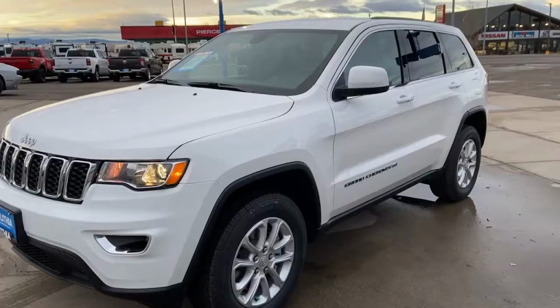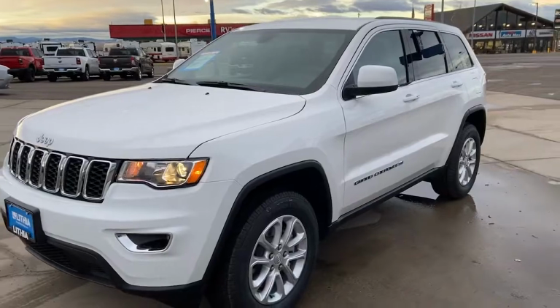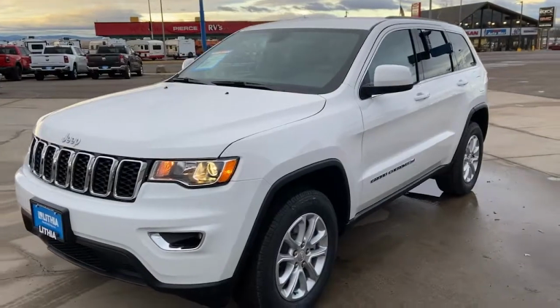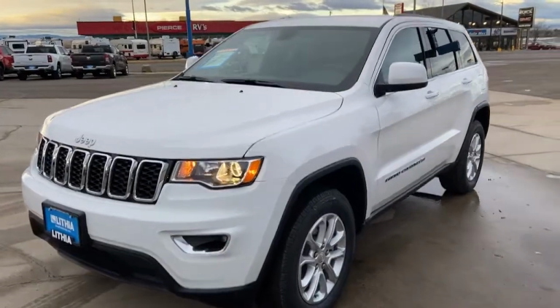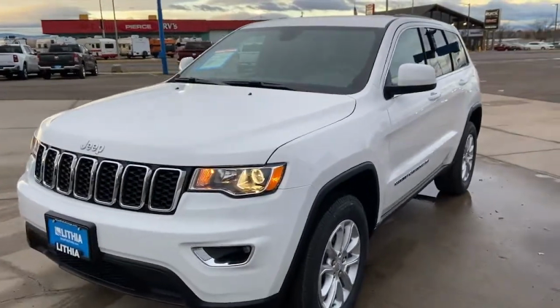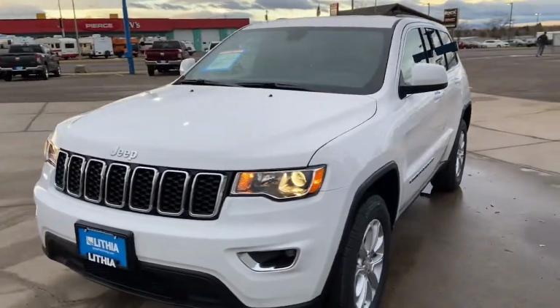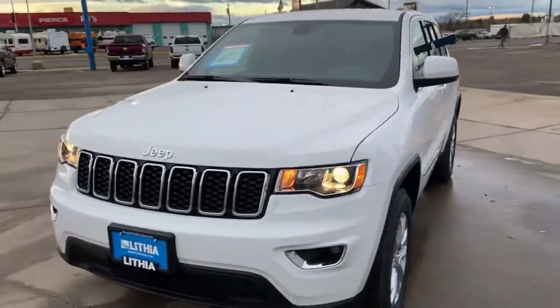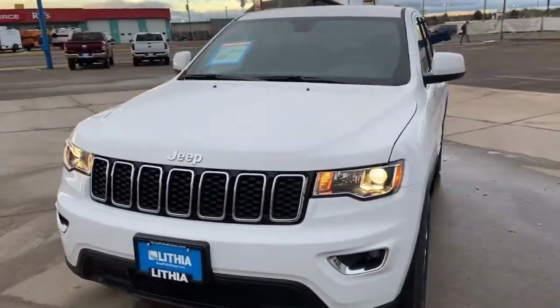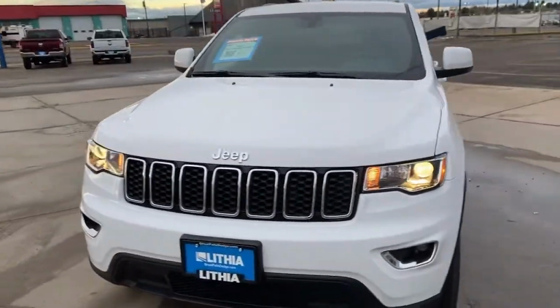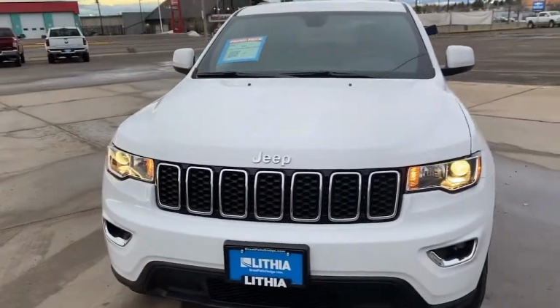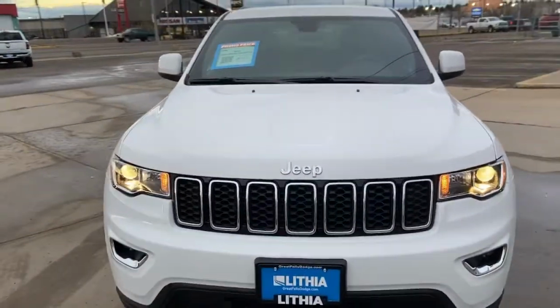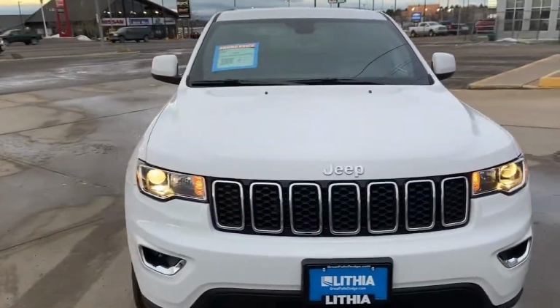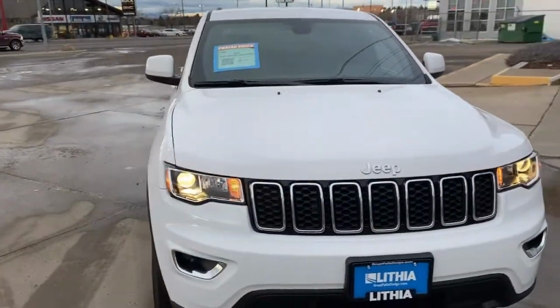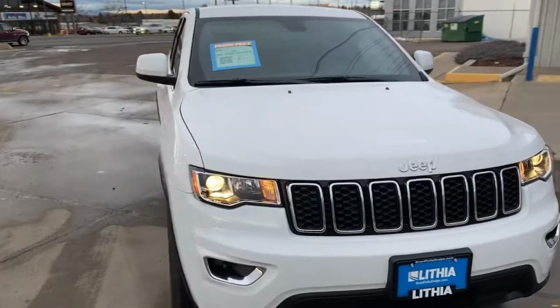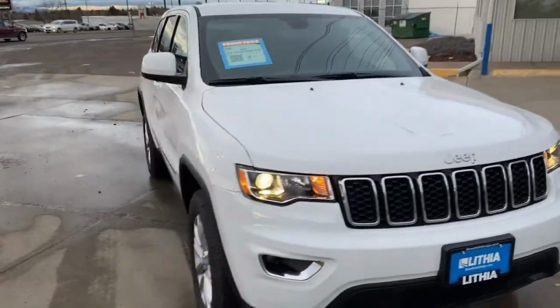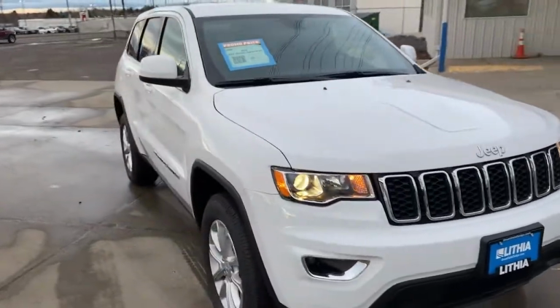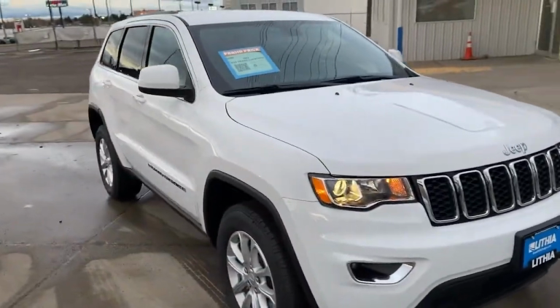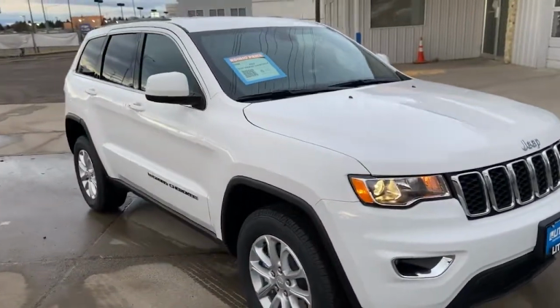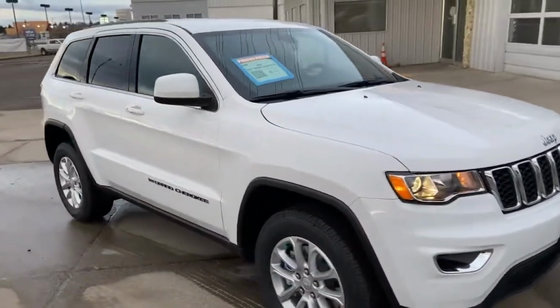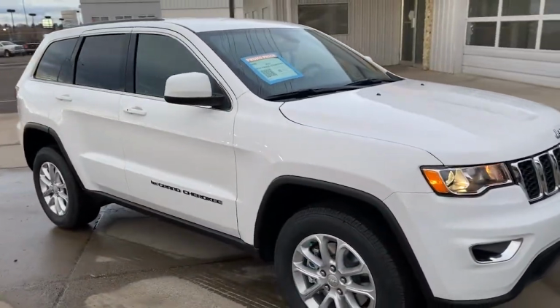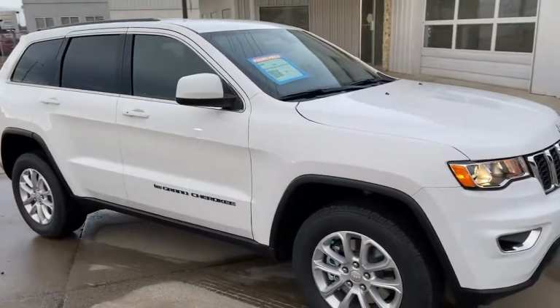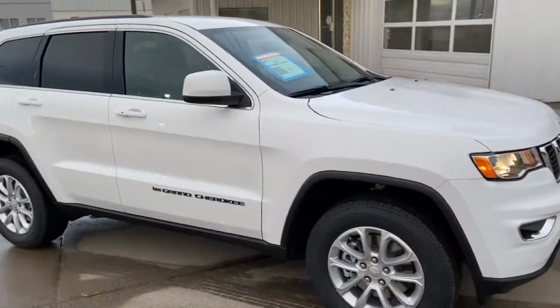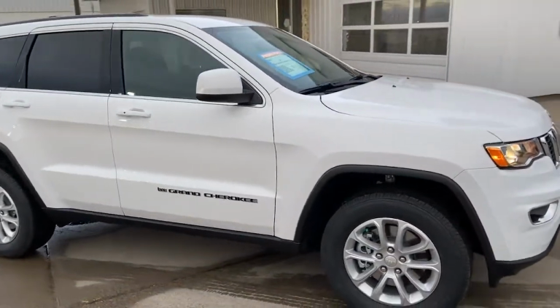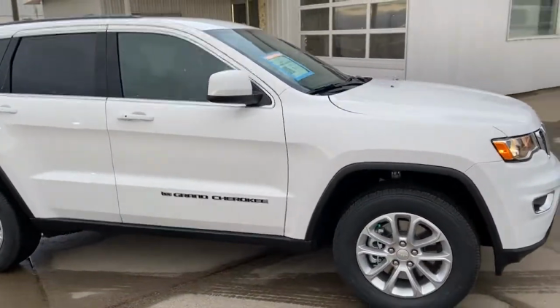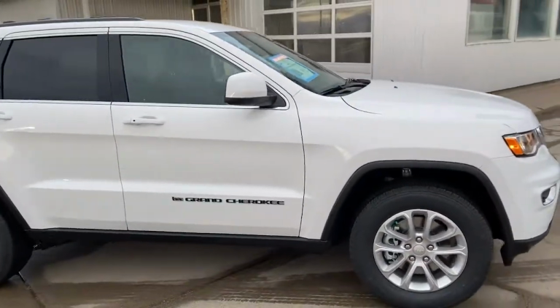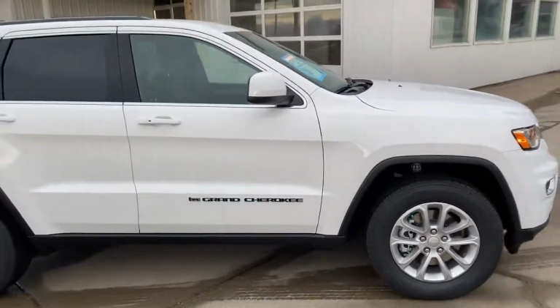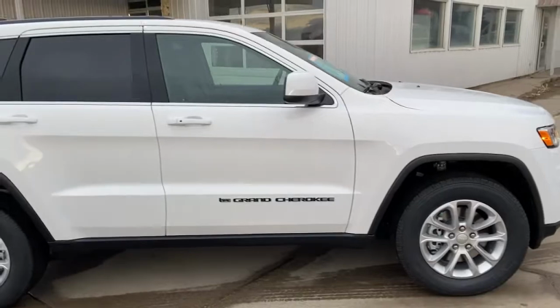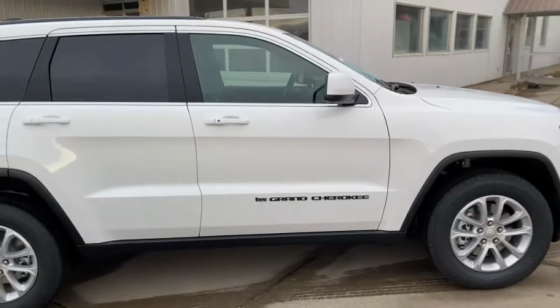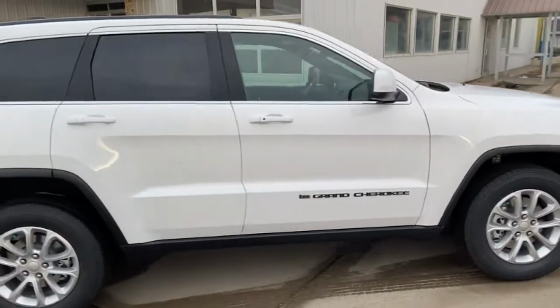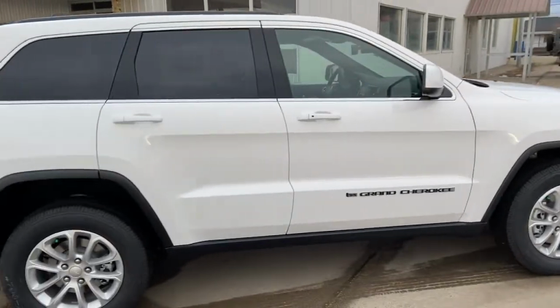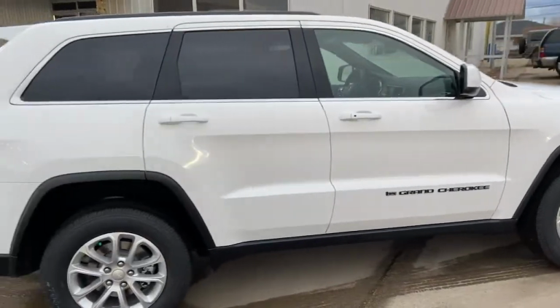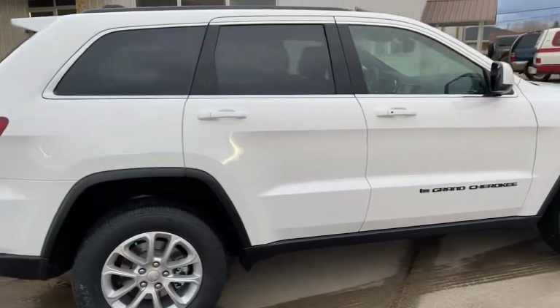Picture yourself in the 2022 Jeep Grand Cherokee. The Grand Cherokee keeps you safe, connected, and entertained while you explore your world in confidence and refined luxury.